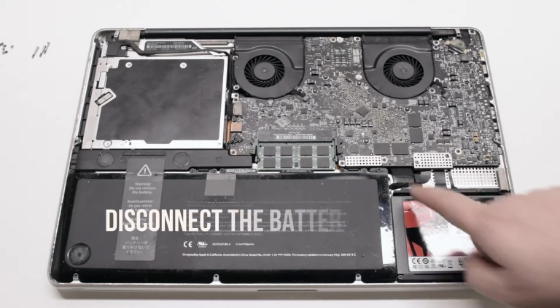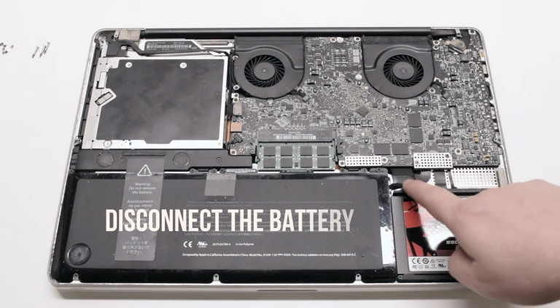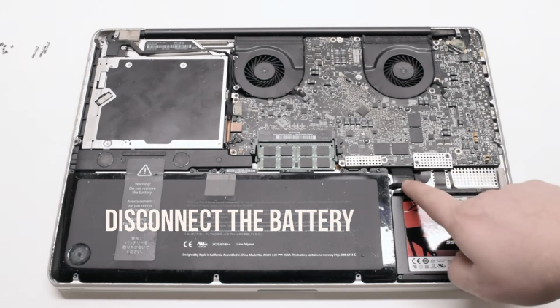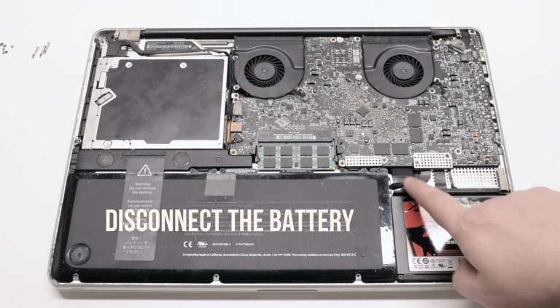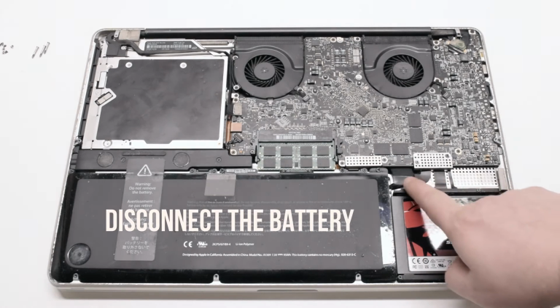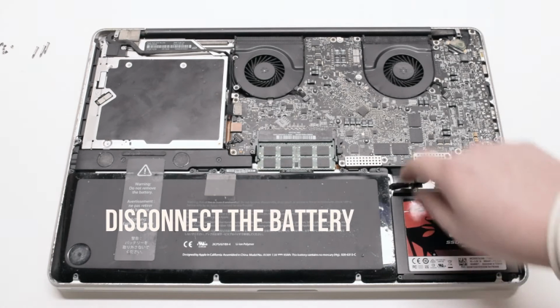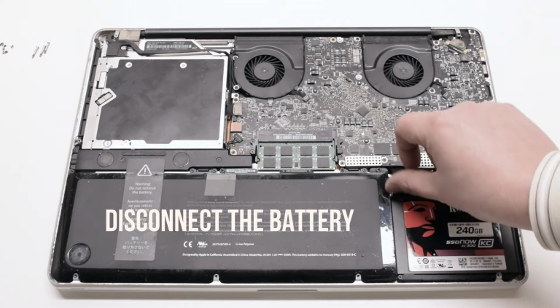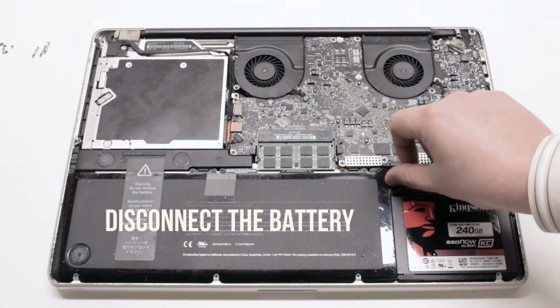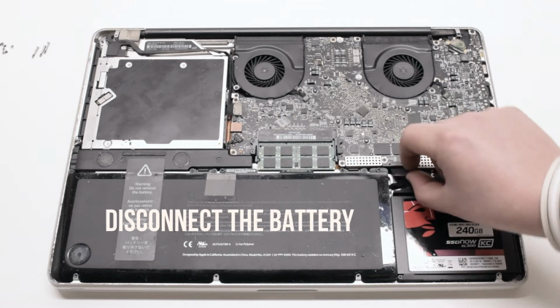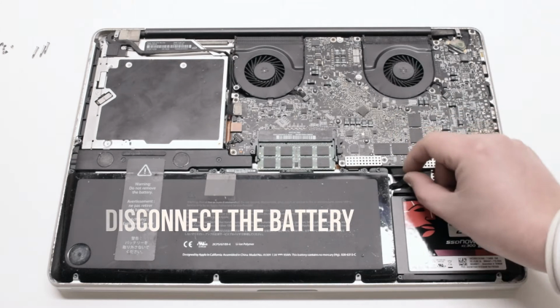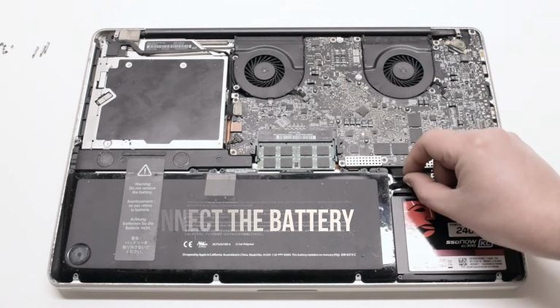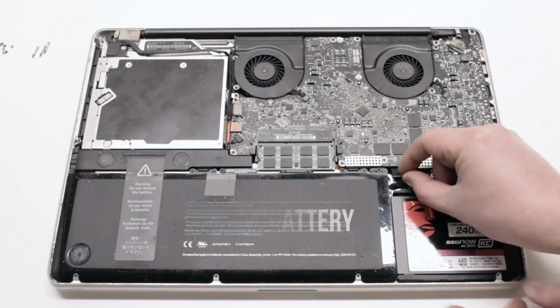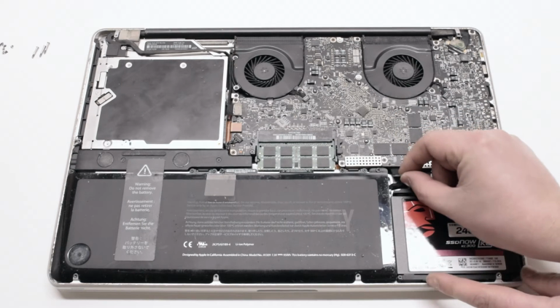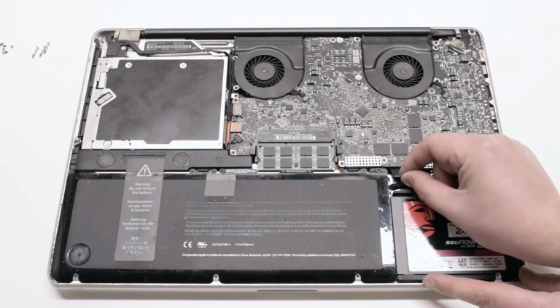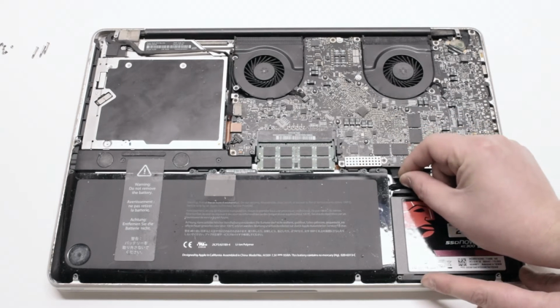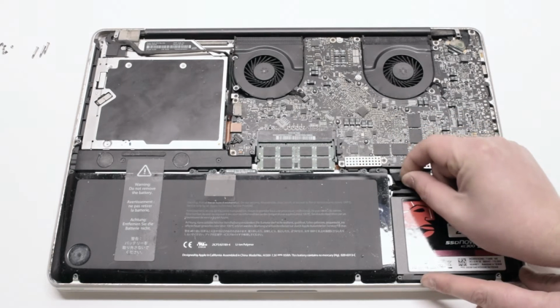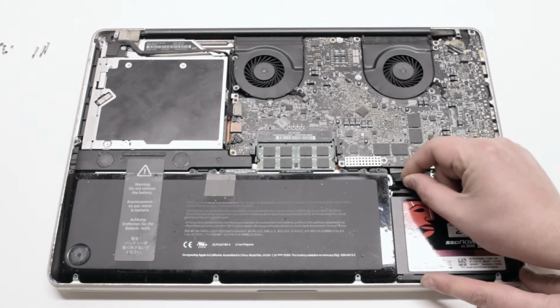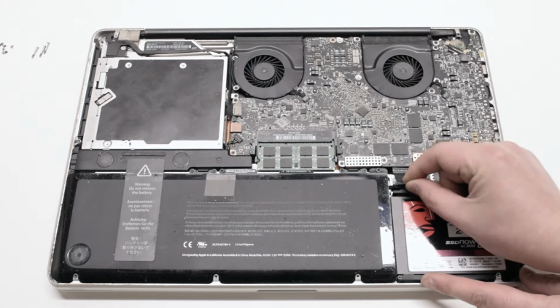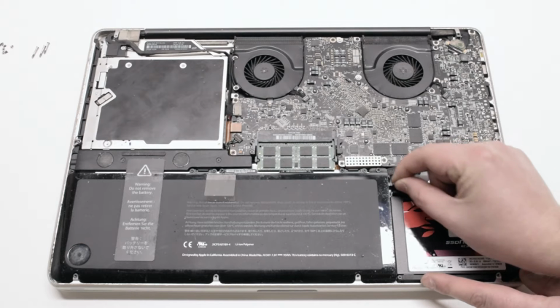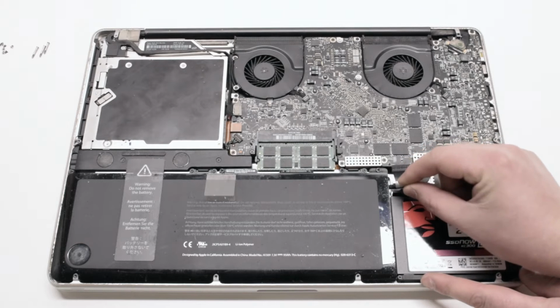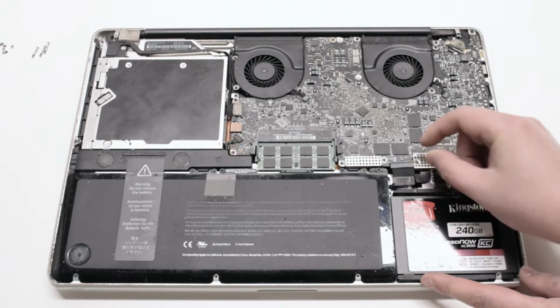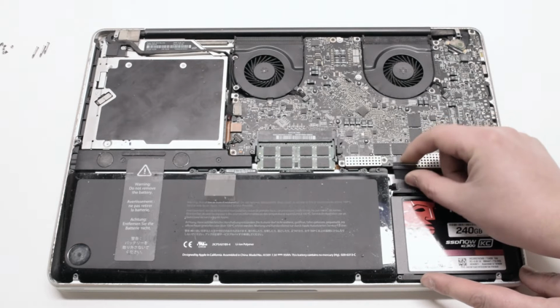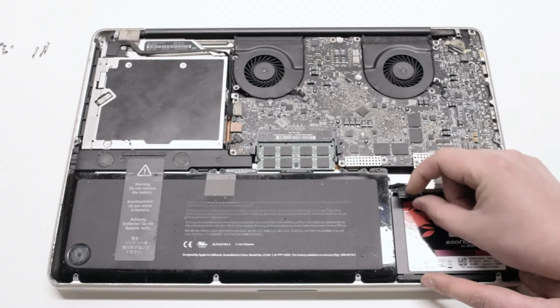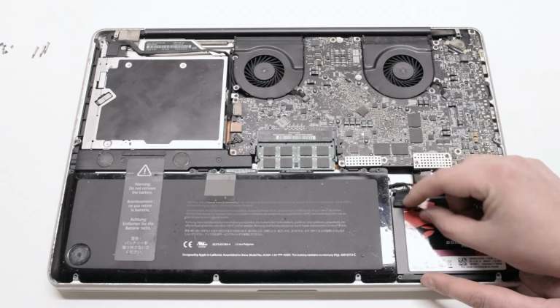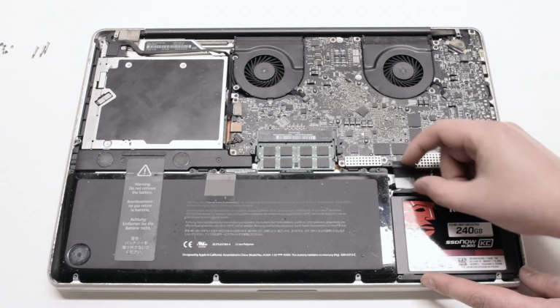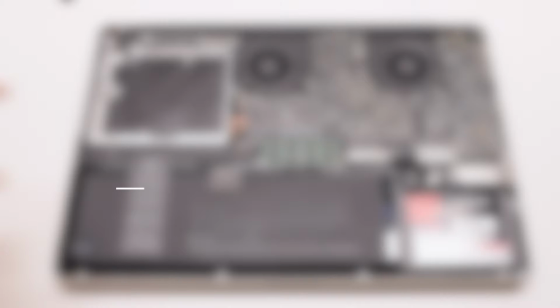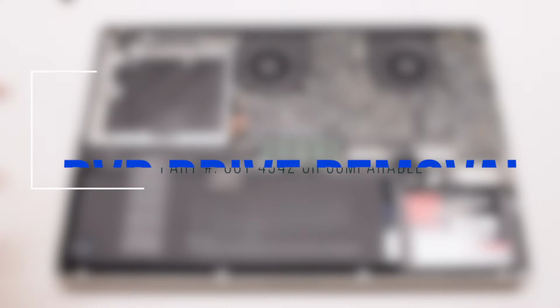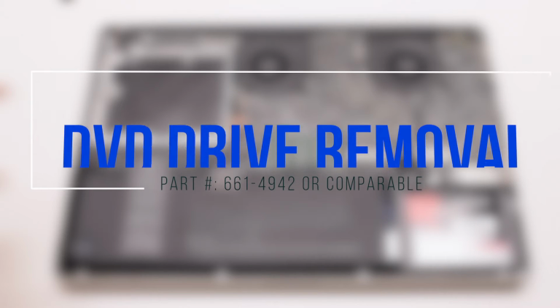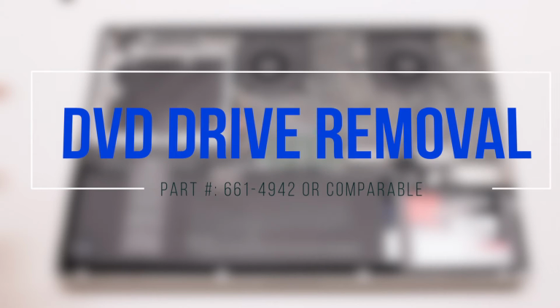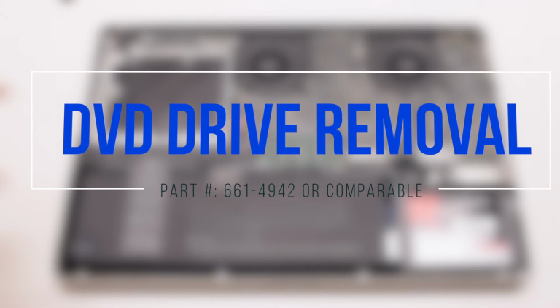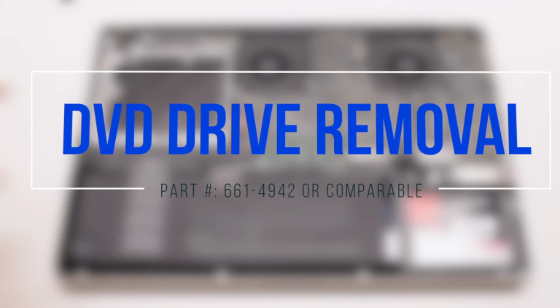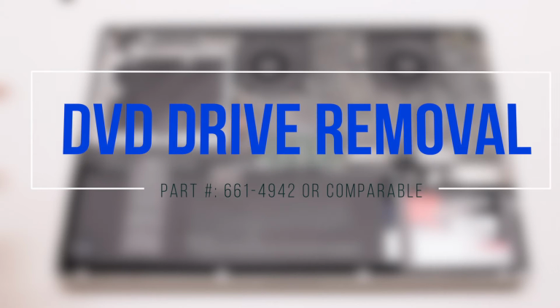Begin by disconnecting the battery first. DVD drive removal.